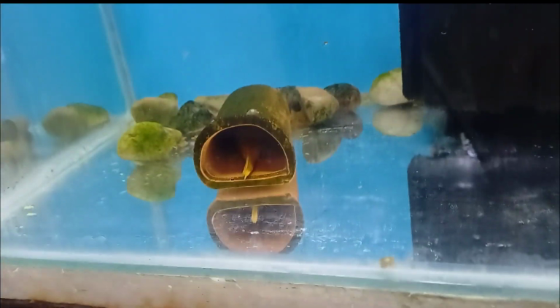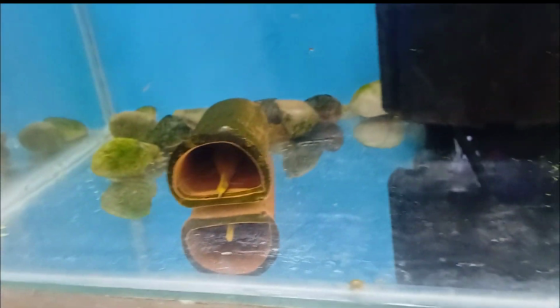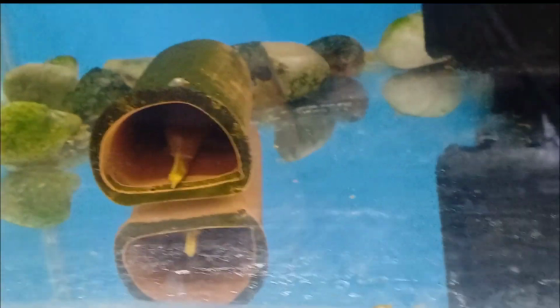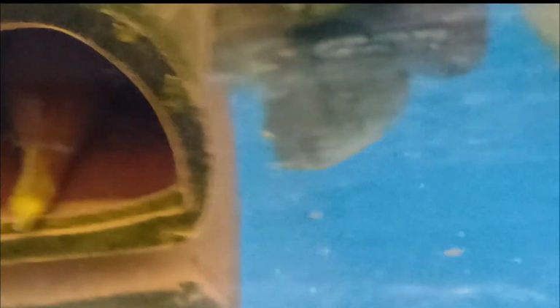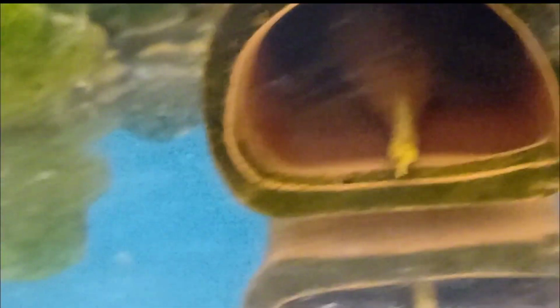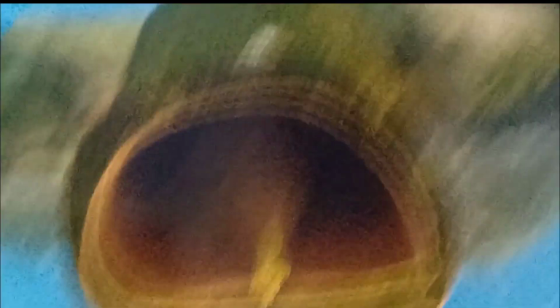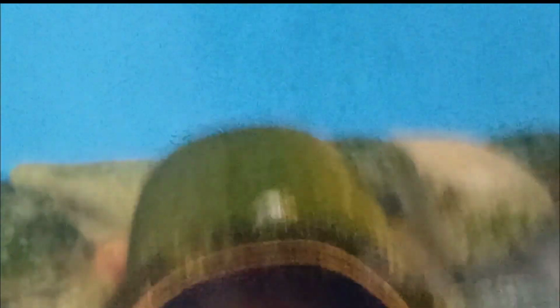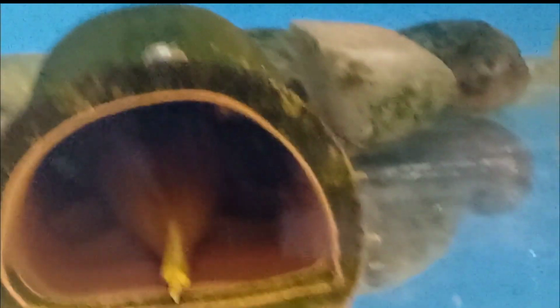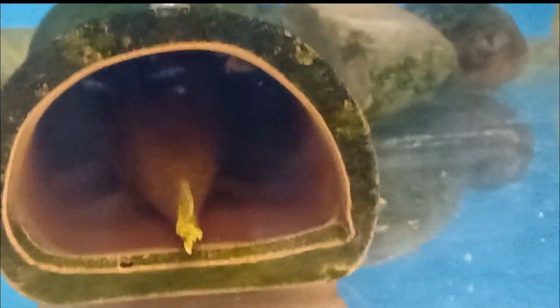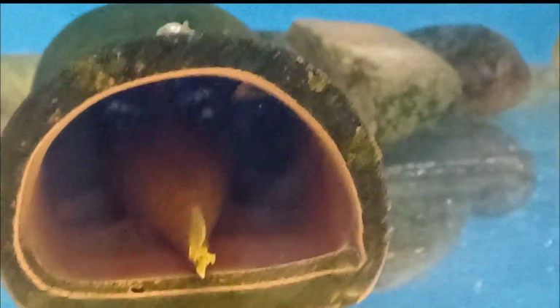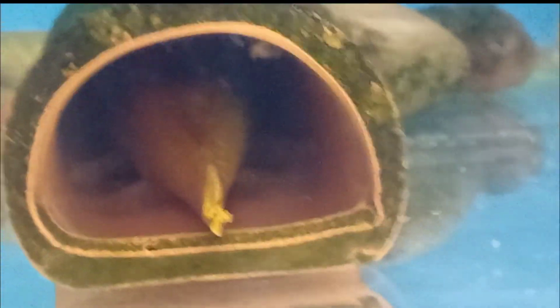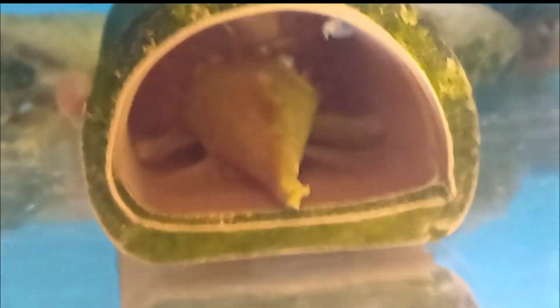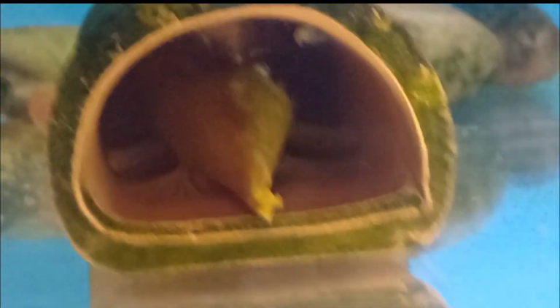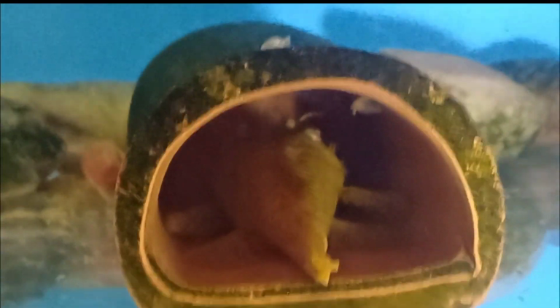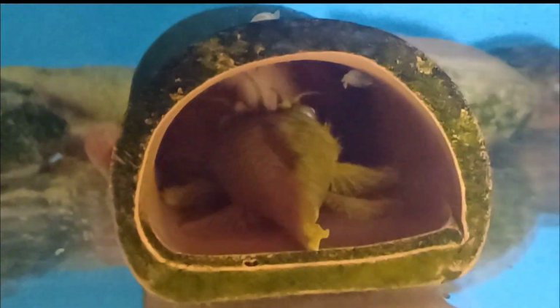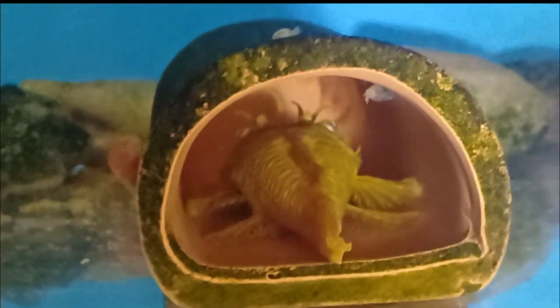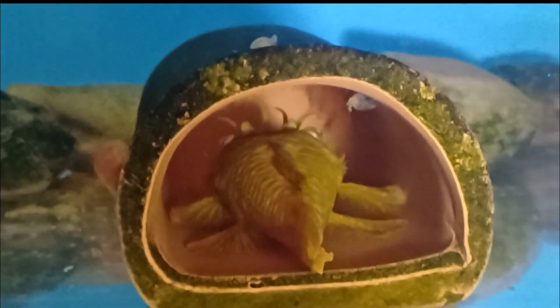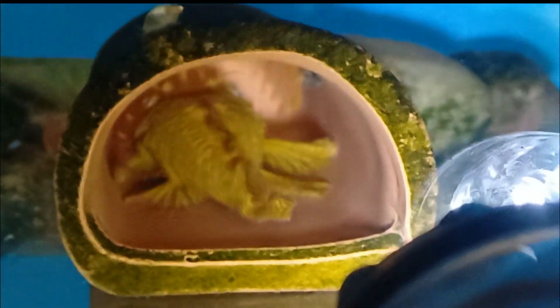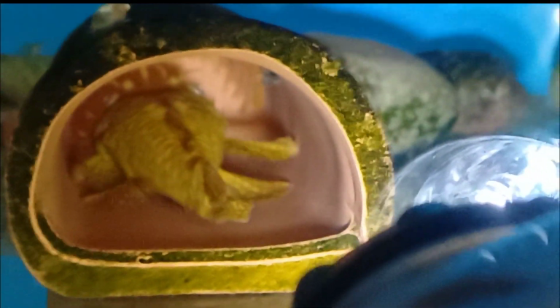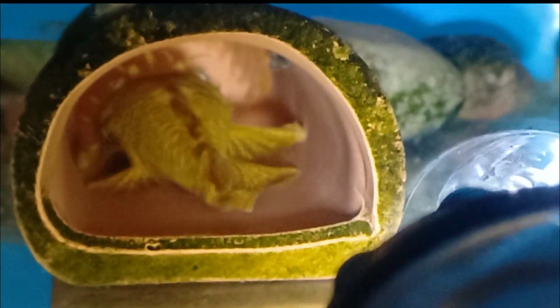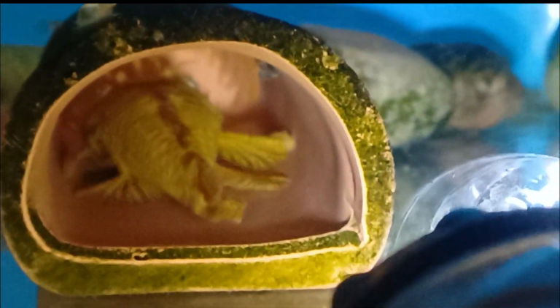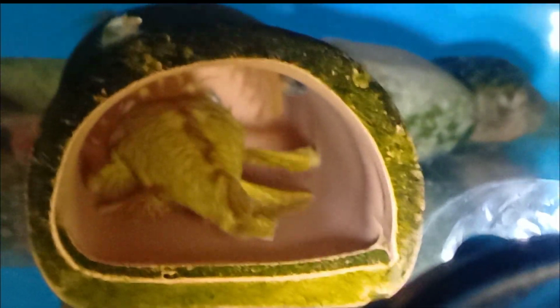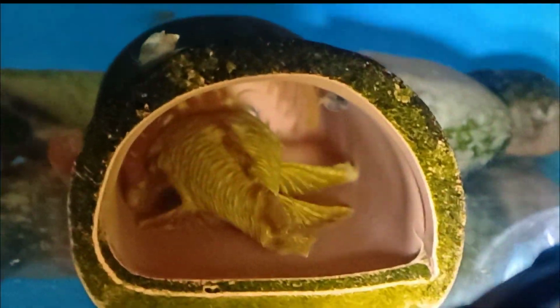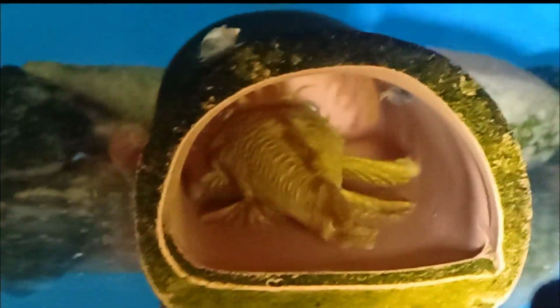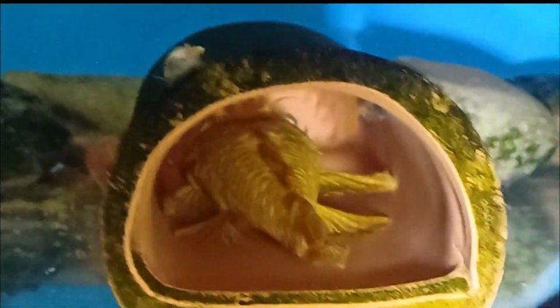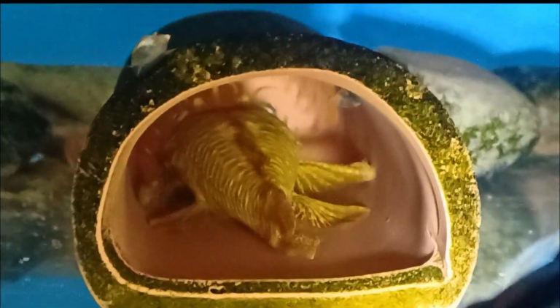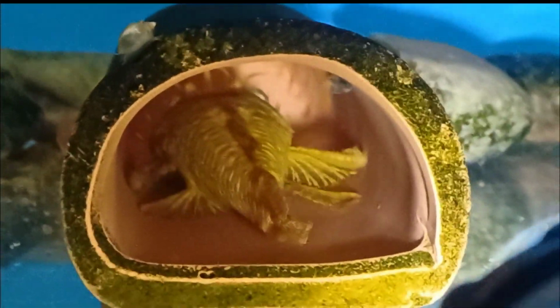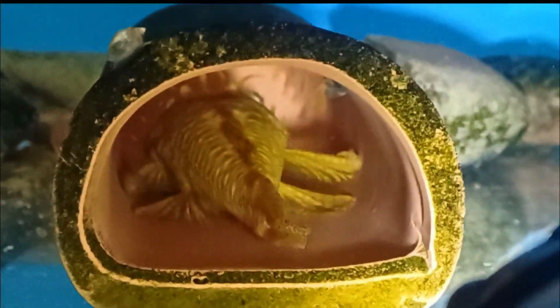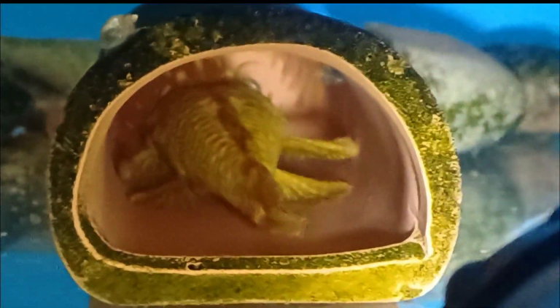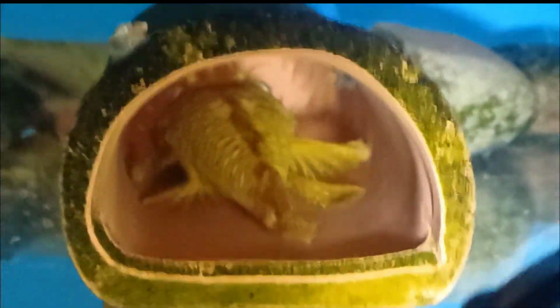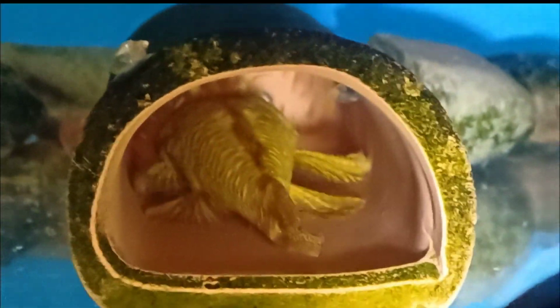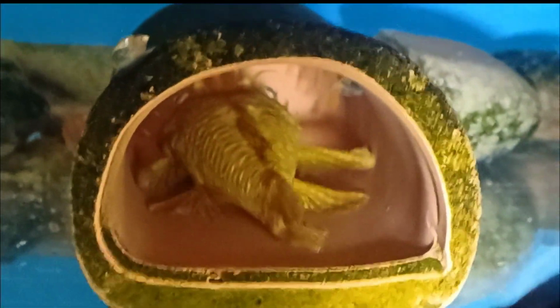That something is probably eggs. This is the fourth day since I noticed that, and as you can see the eggs have hatched and now we have fry.